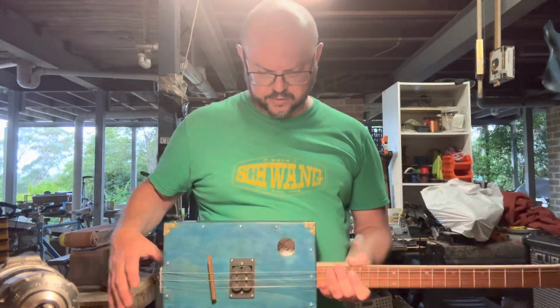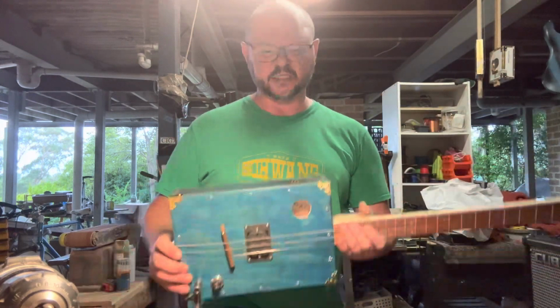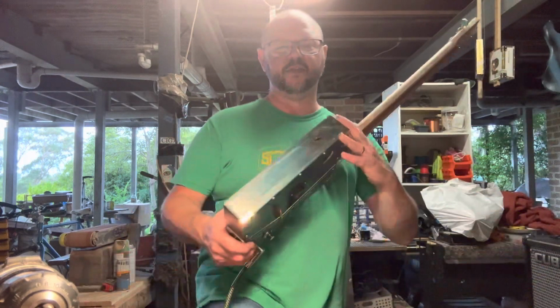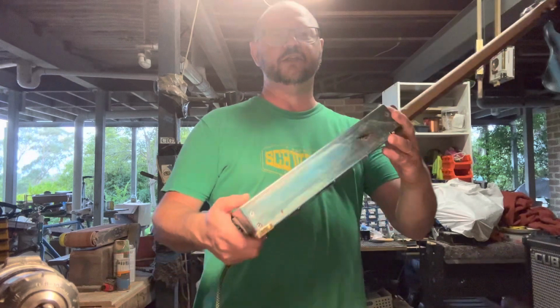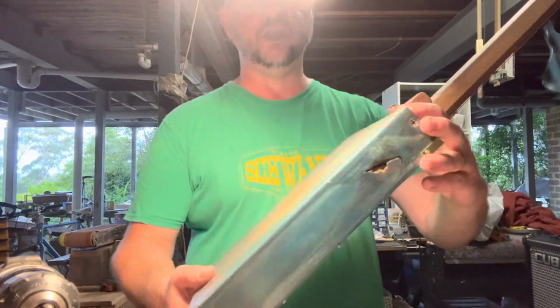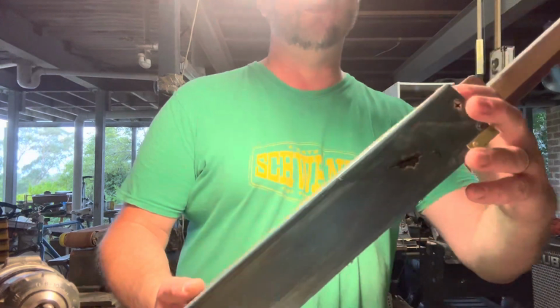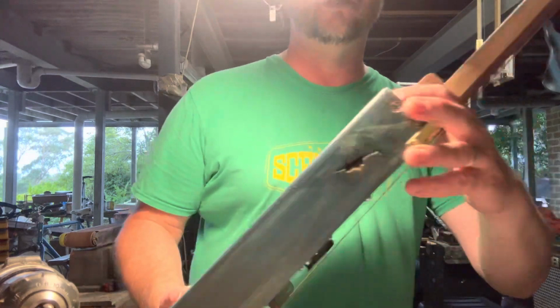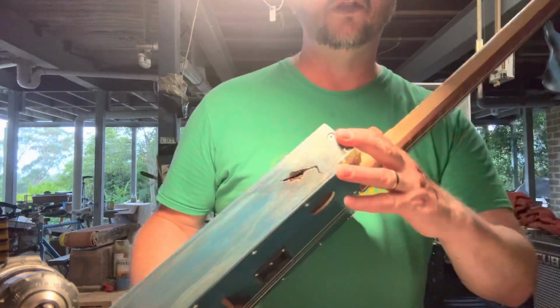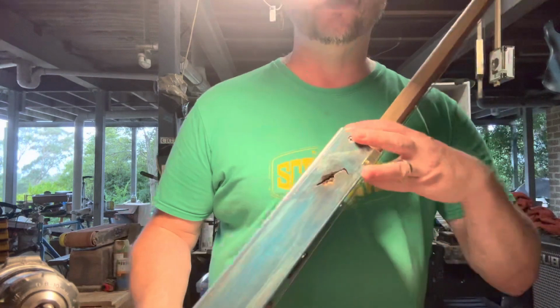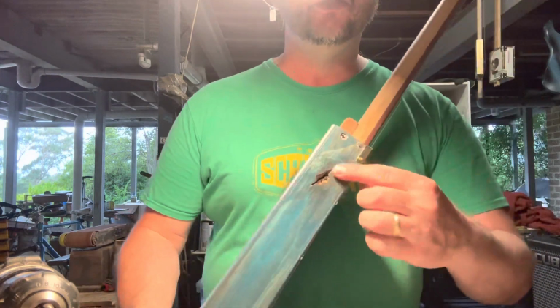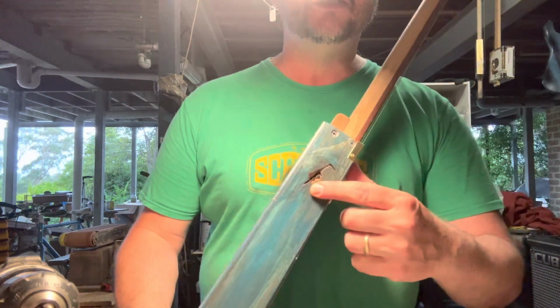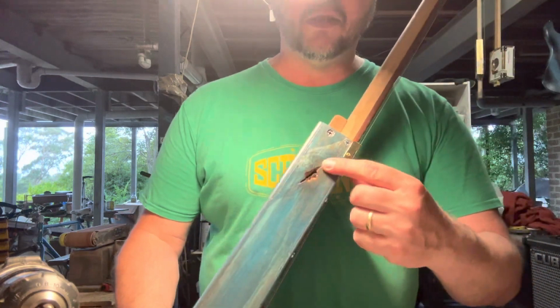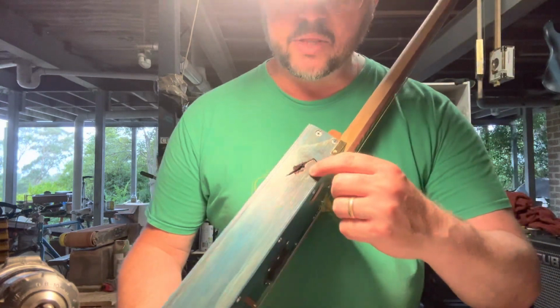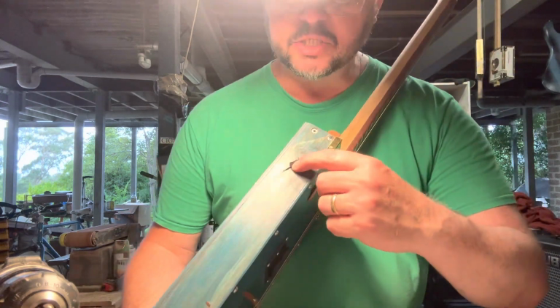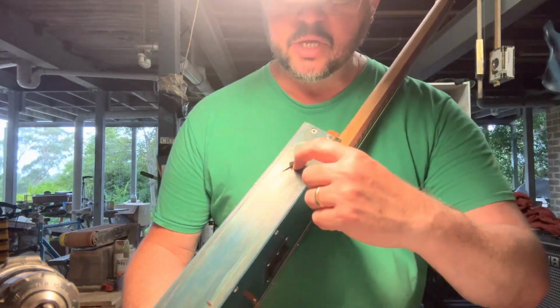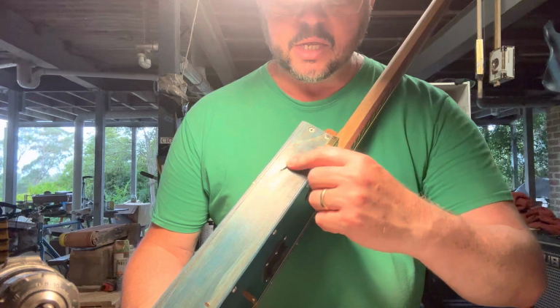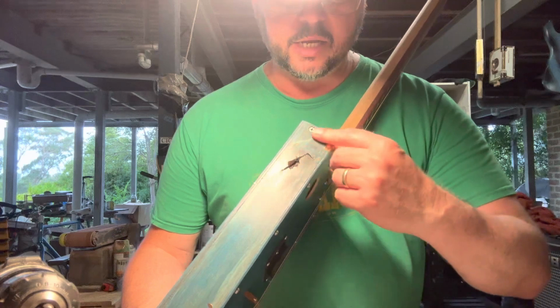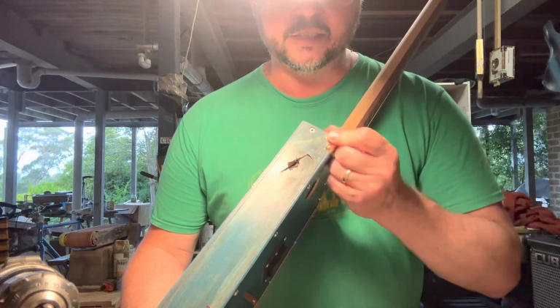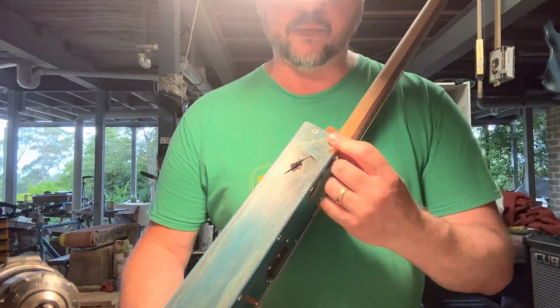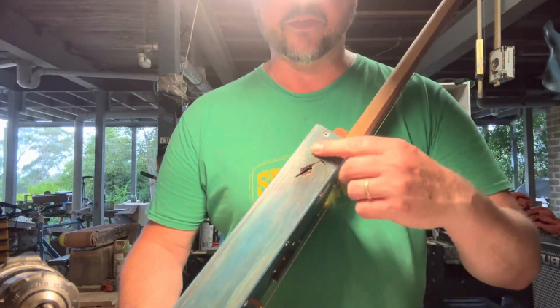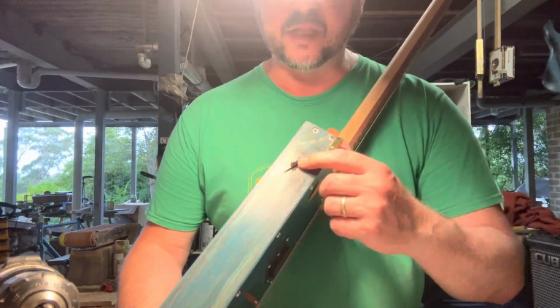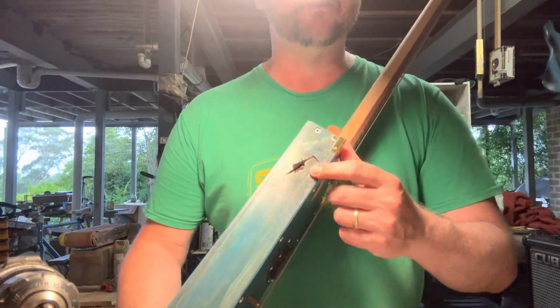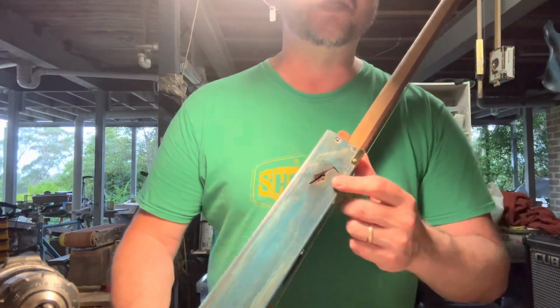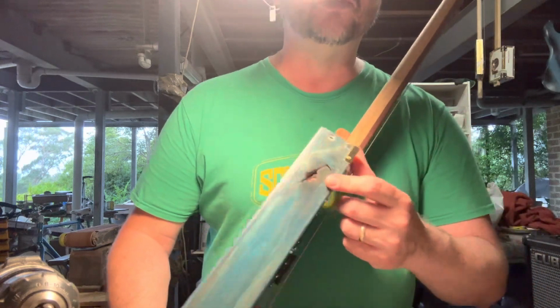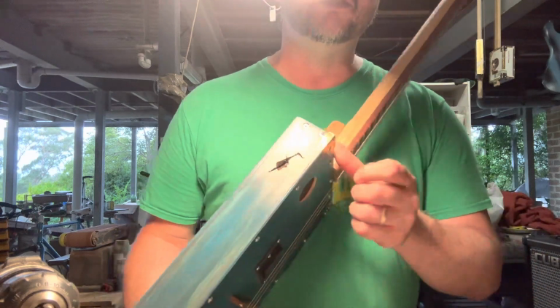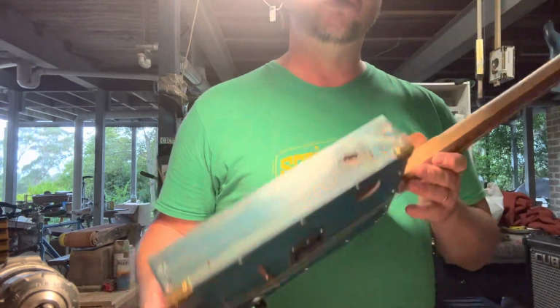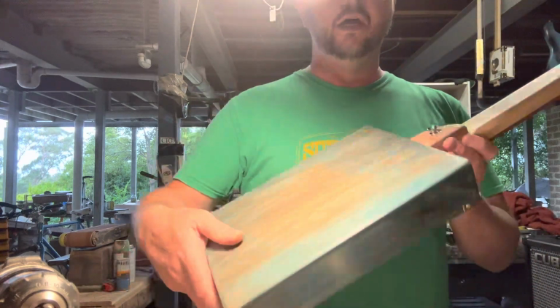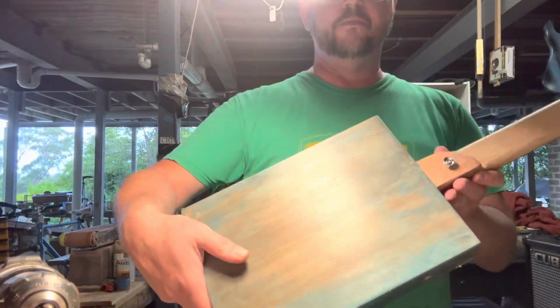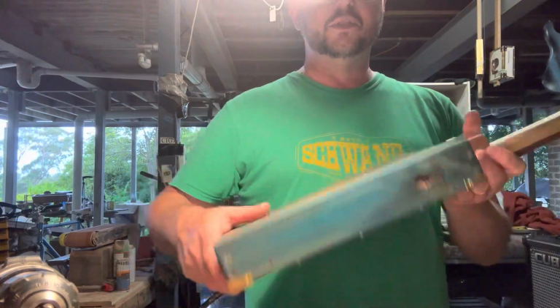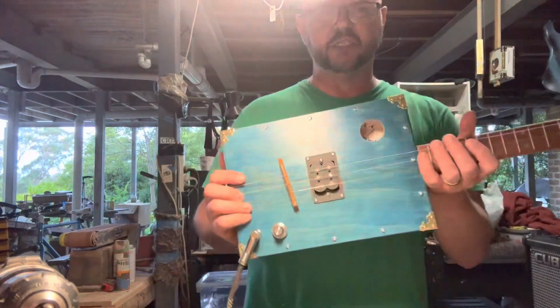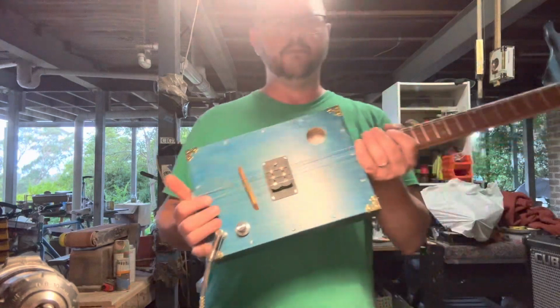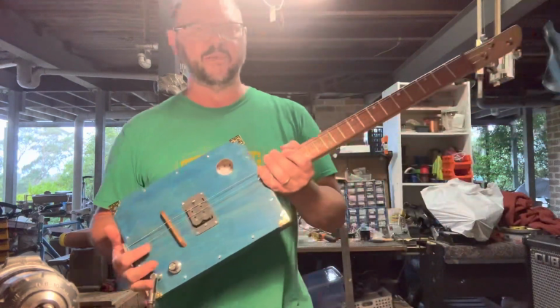There is a really cool inclusion just here, like one of the knots. I just really love that — I love that natural side of the timber. So that's the guitar, Blue Sky Mine.